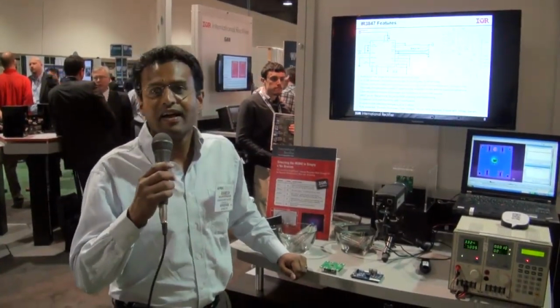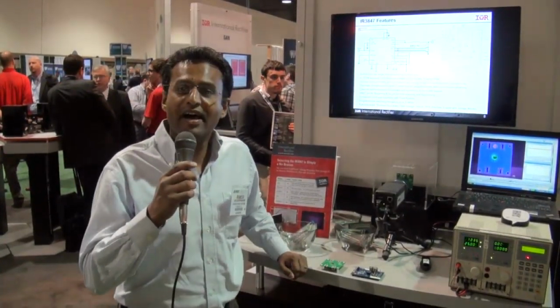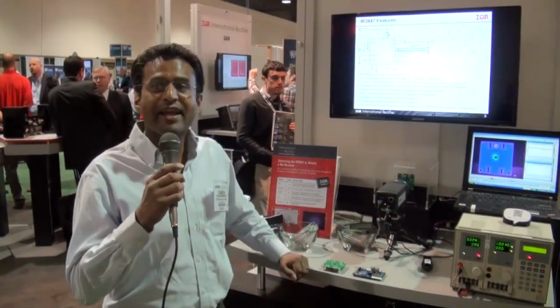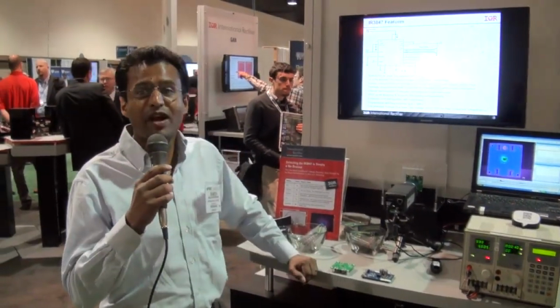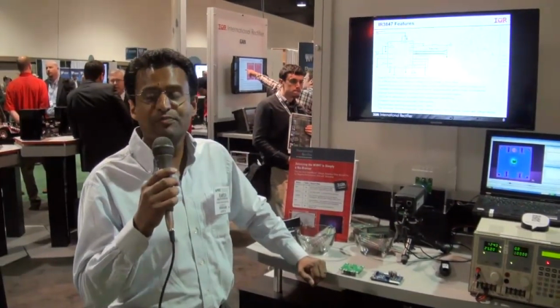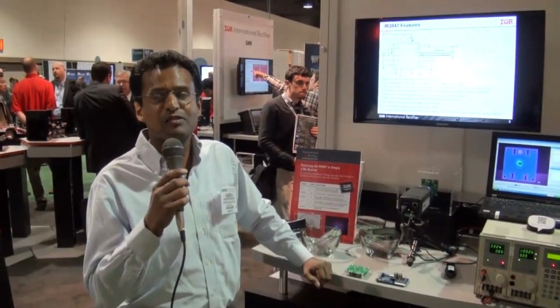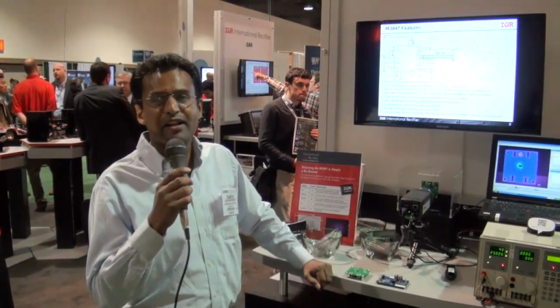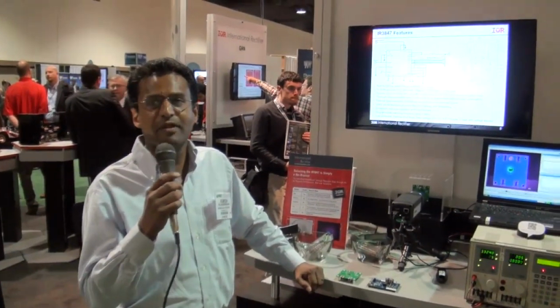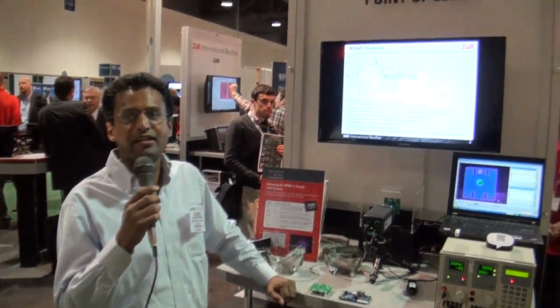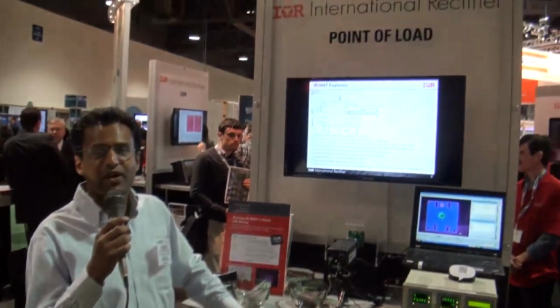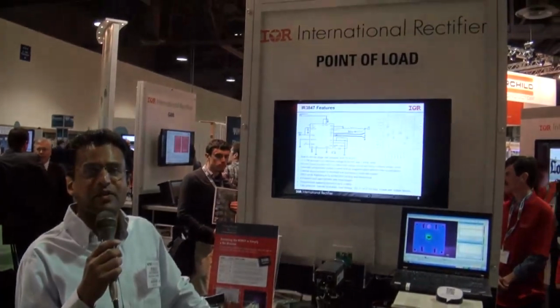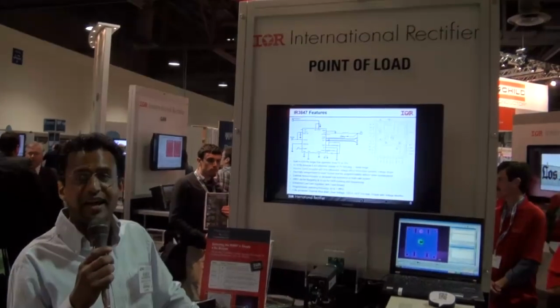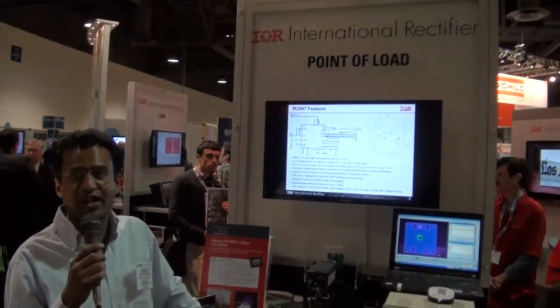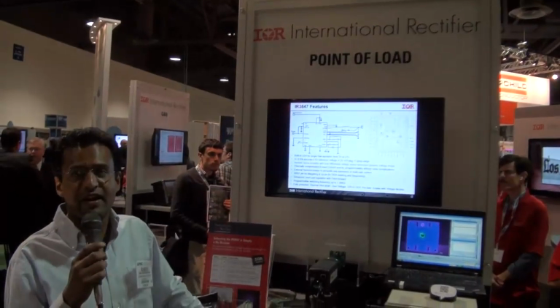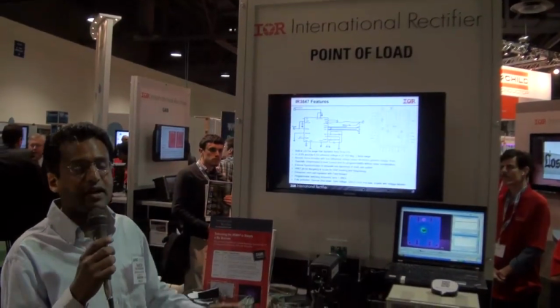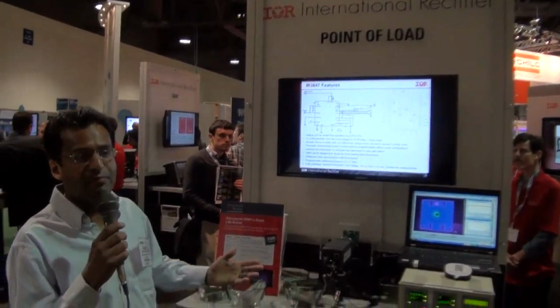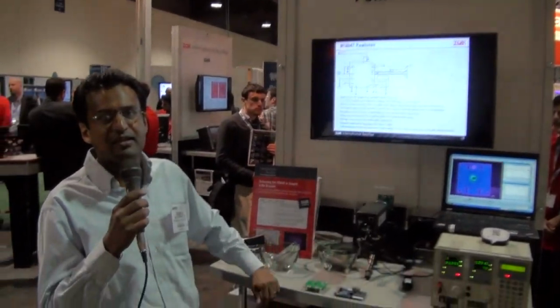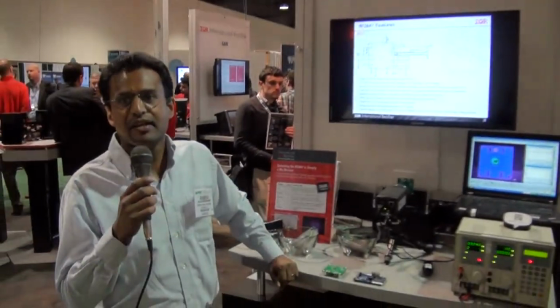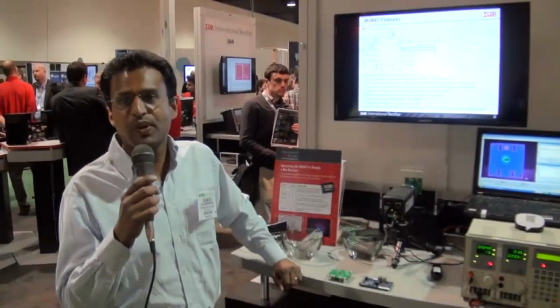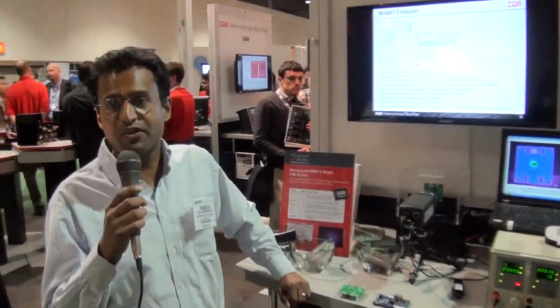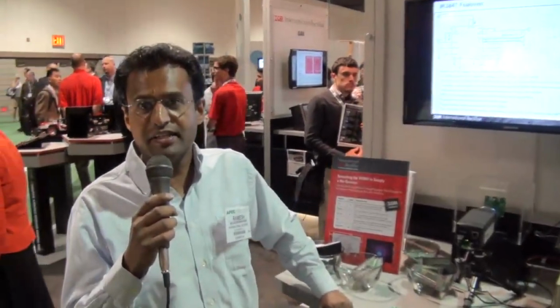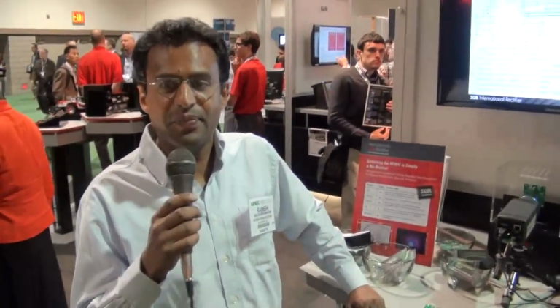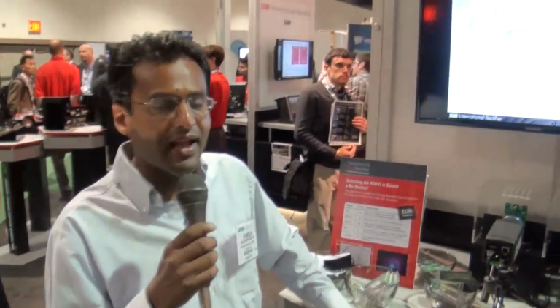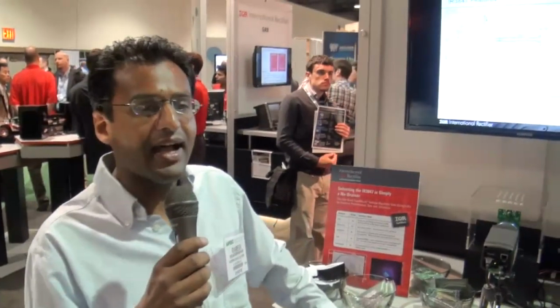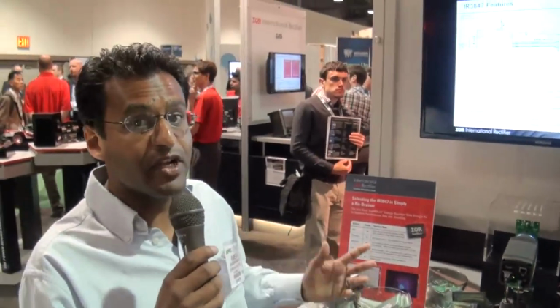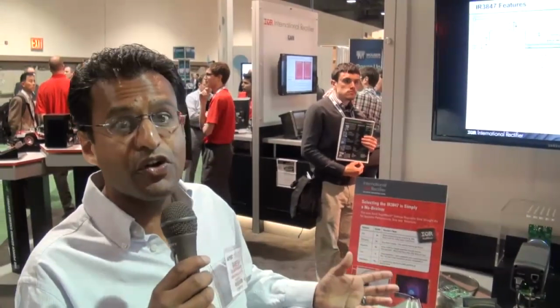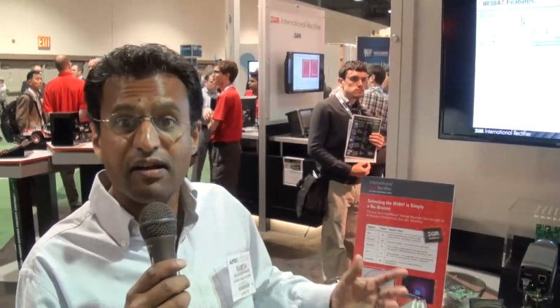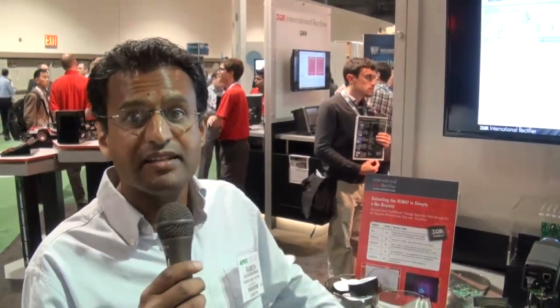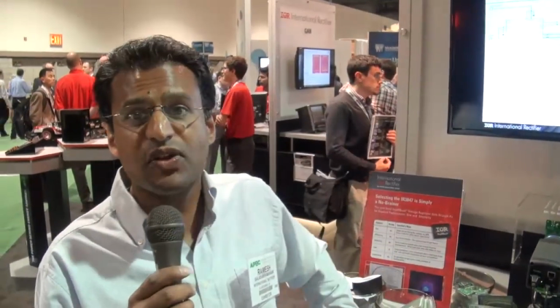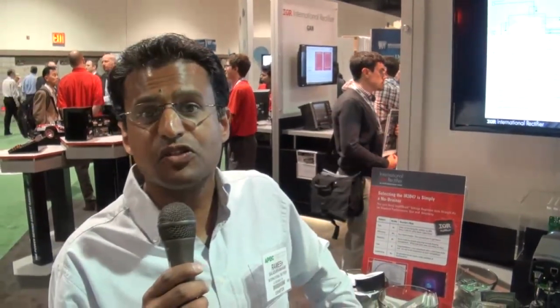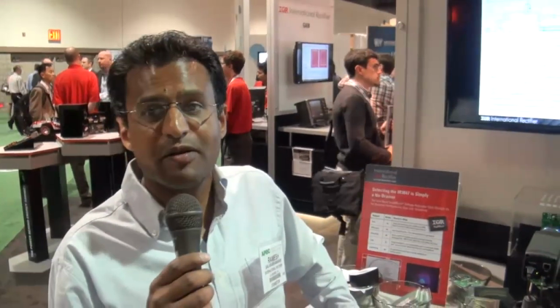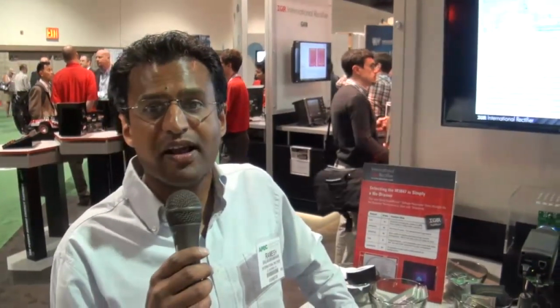Hi, my name is Ramesh Balasubramaniam. I'm the marketing director with International Rectifier. We're at APEC 2013, and I'm here to show you our latest greatest SuperBuck product.